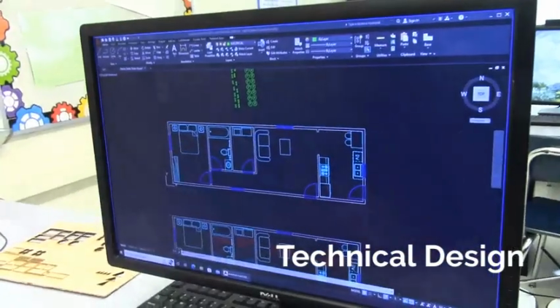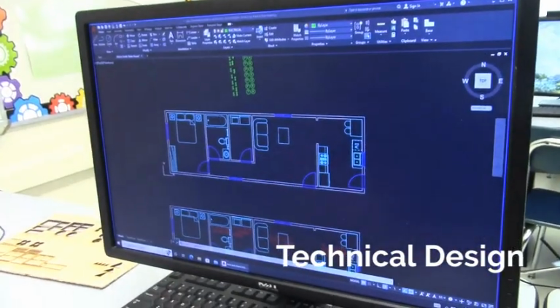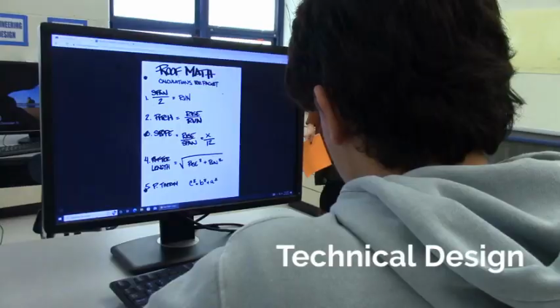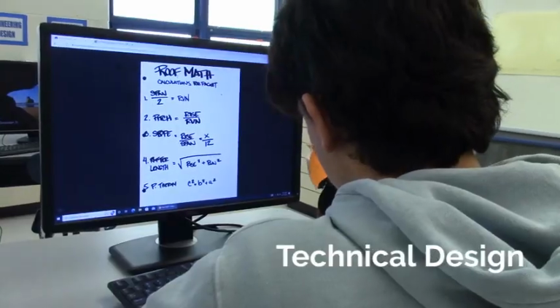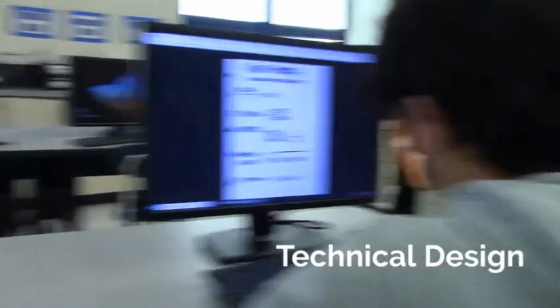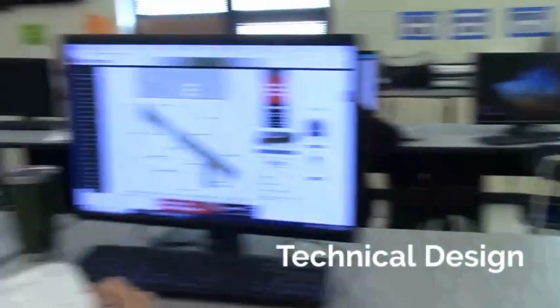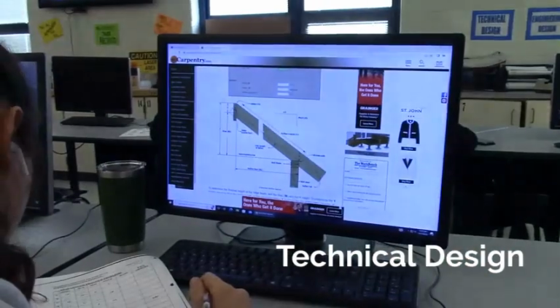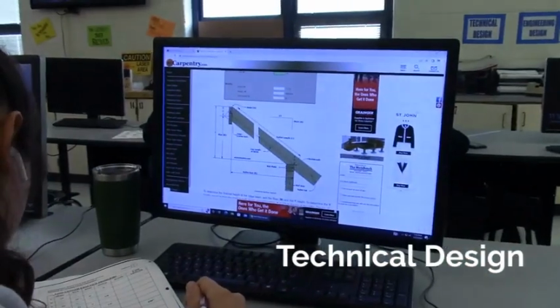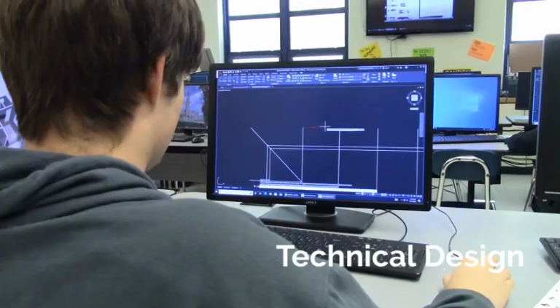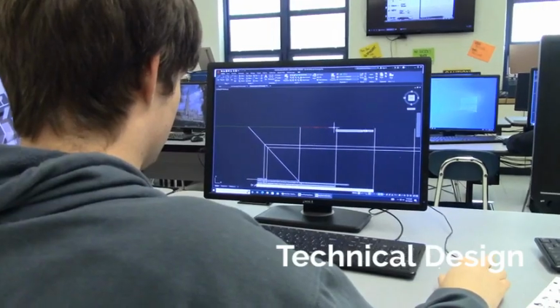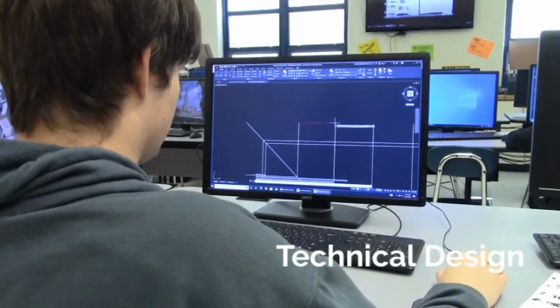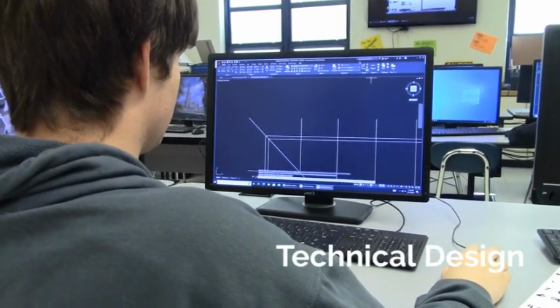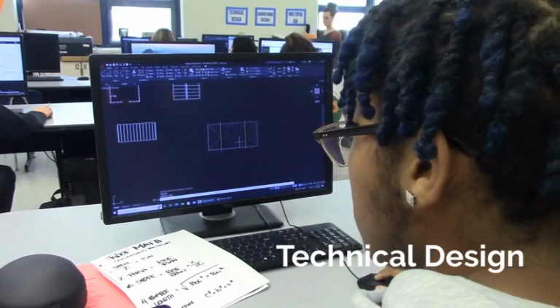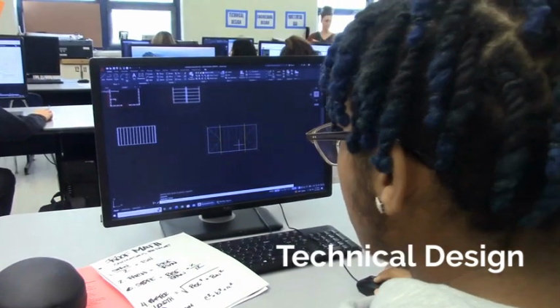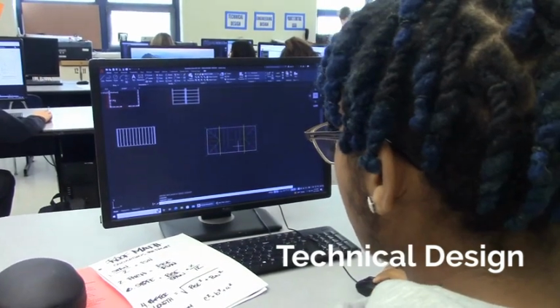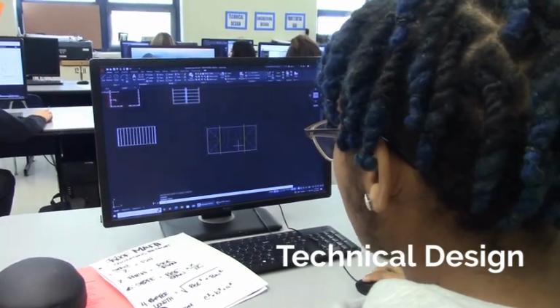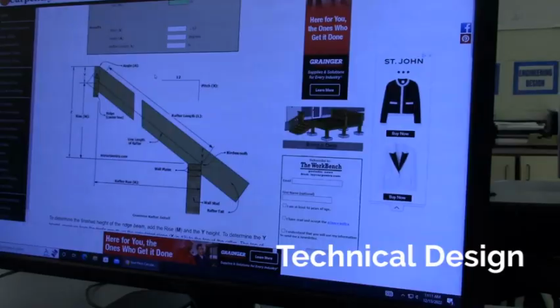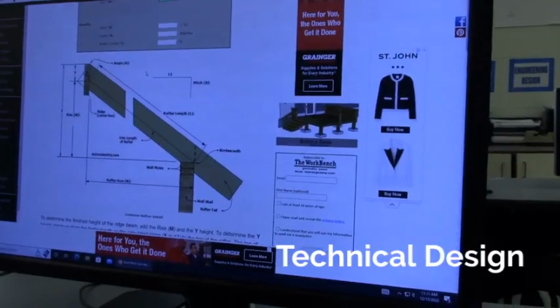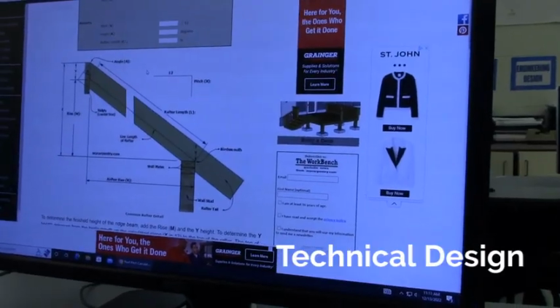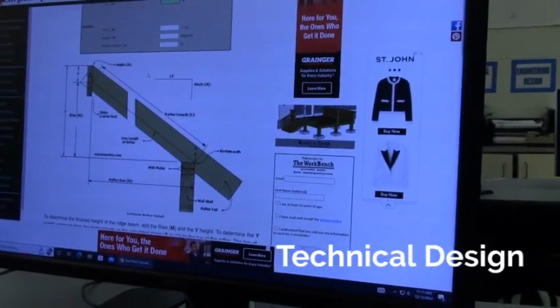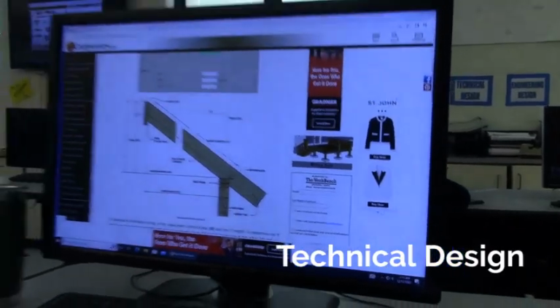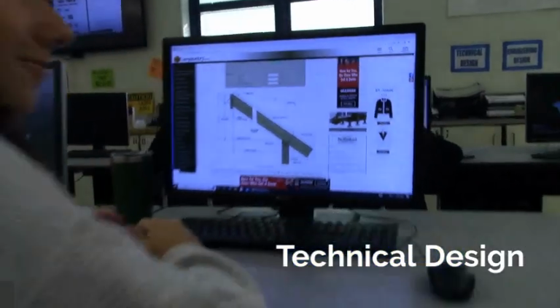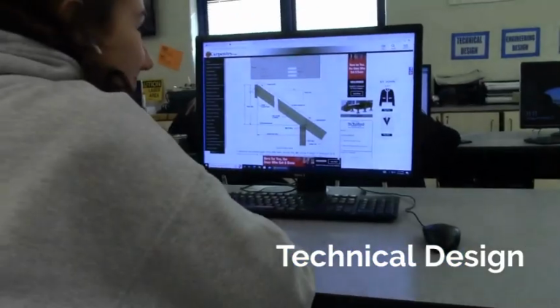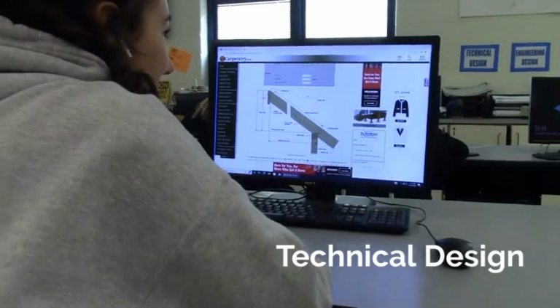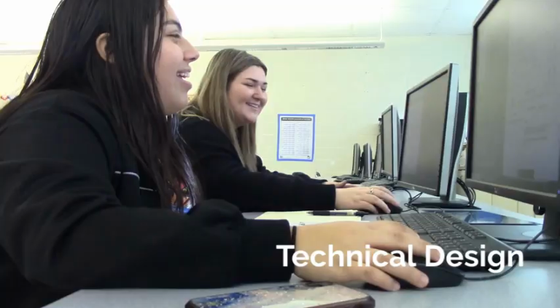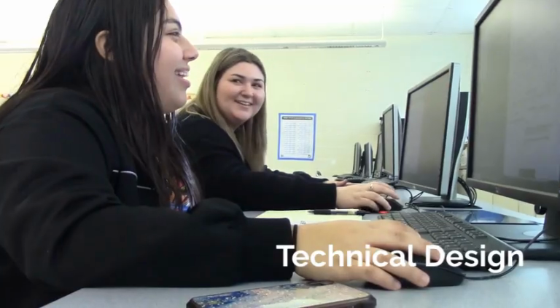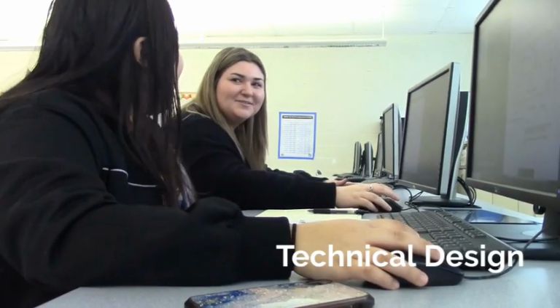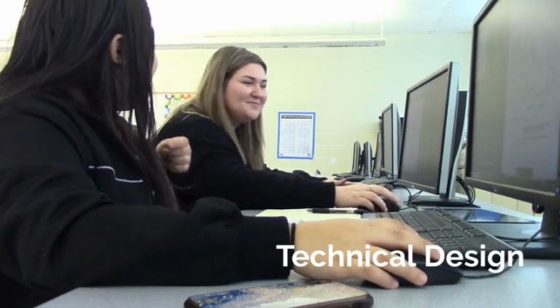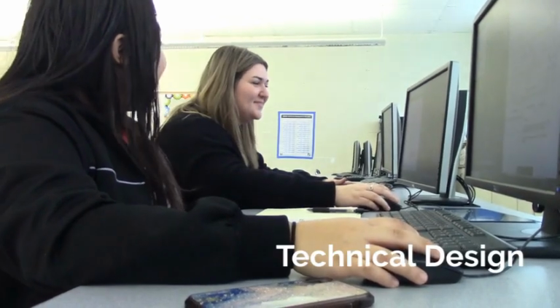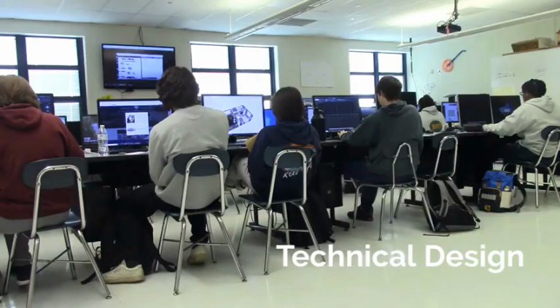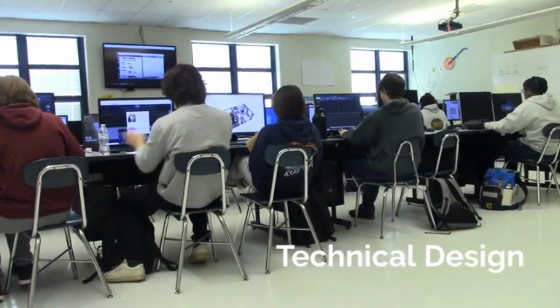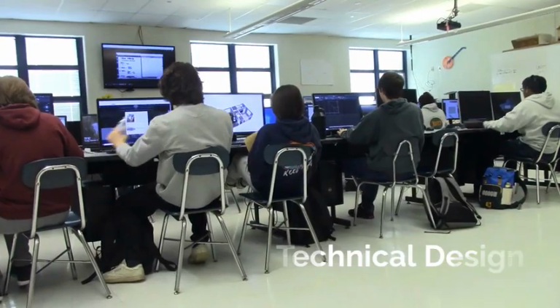Industry standard building codes from the National Electric Code, International Building Code, and ASME will be covered to prepare you for a rewarding career in this field. AutoCAD and SOLIDWORKS are the programs you will be using. This course is accredited by CCC, and the highest level counts as an art credit.